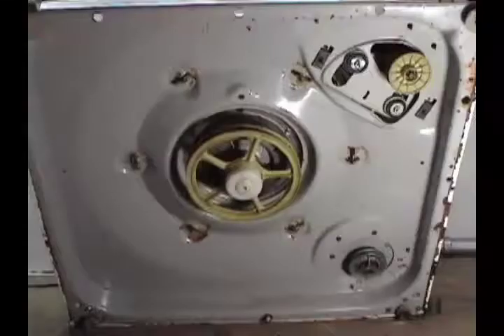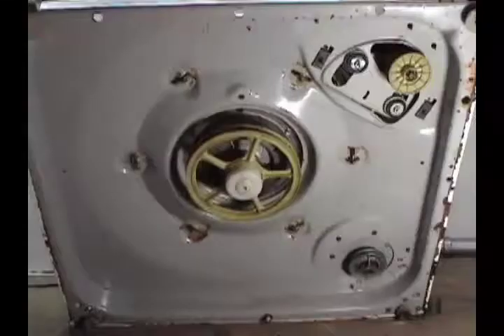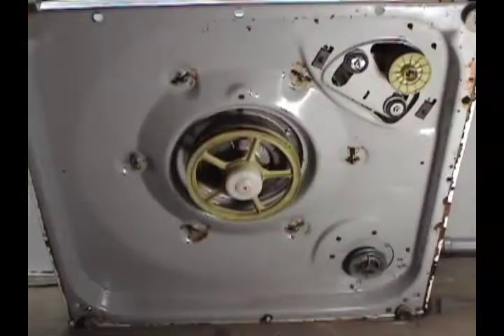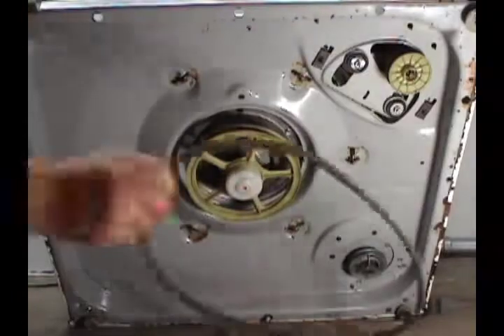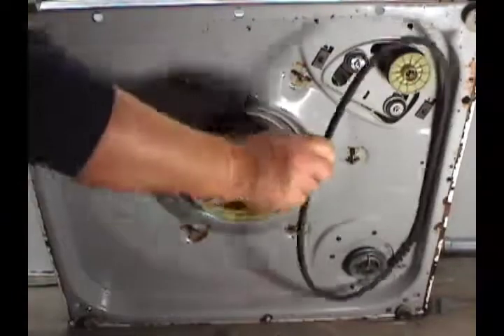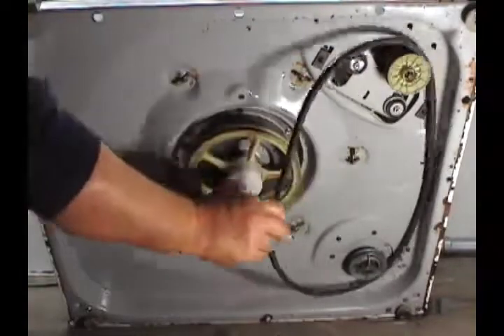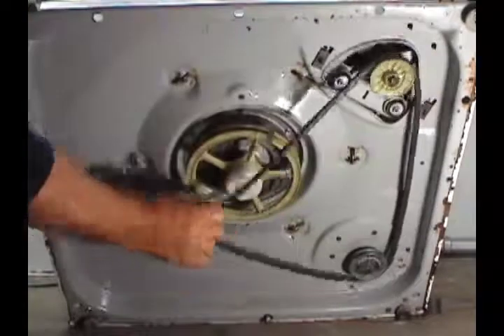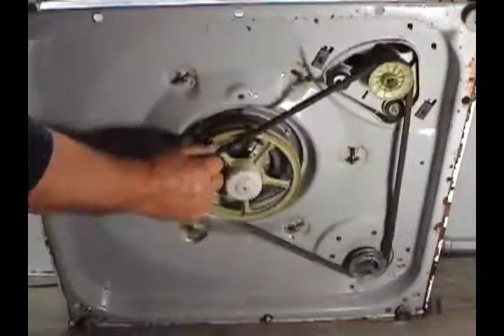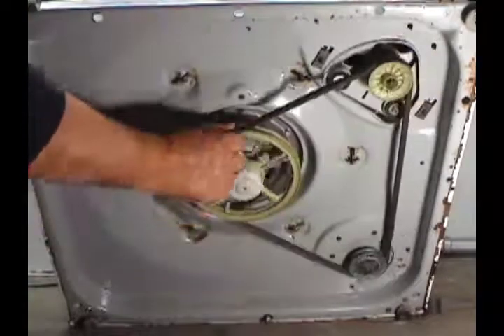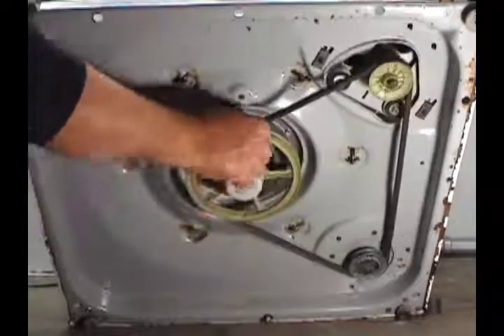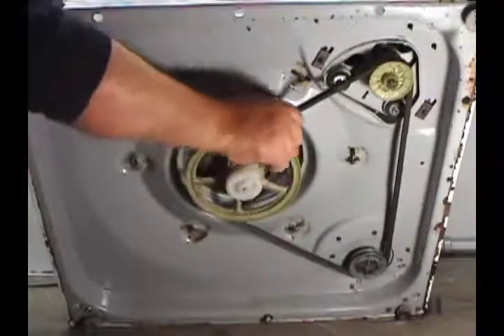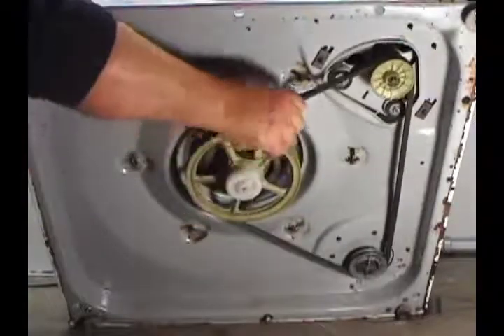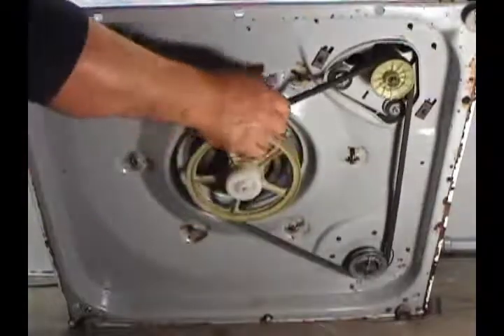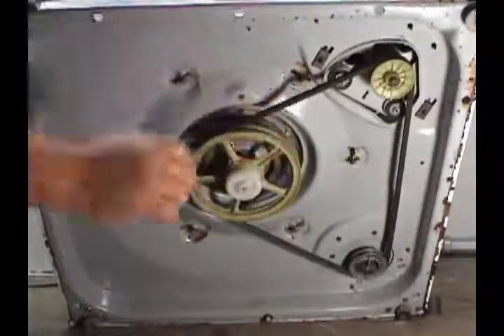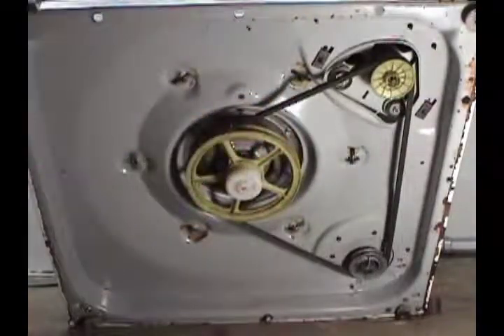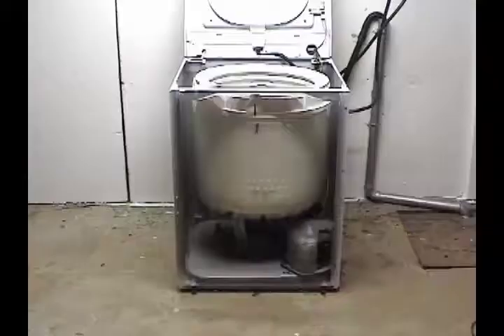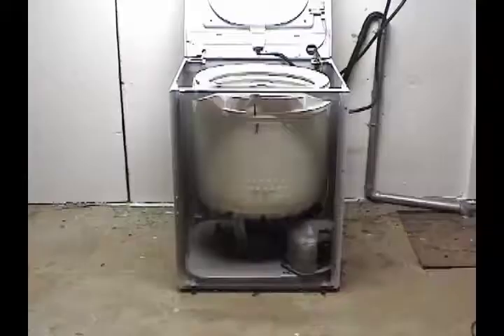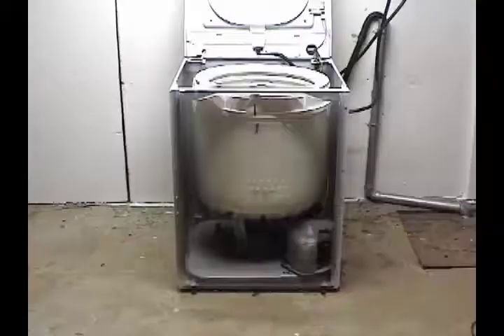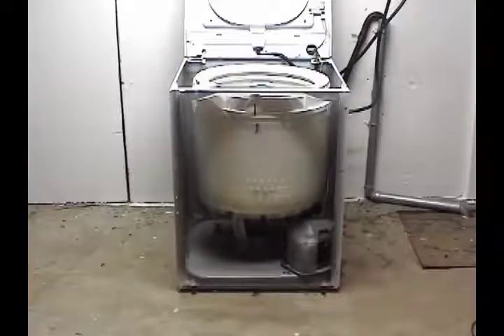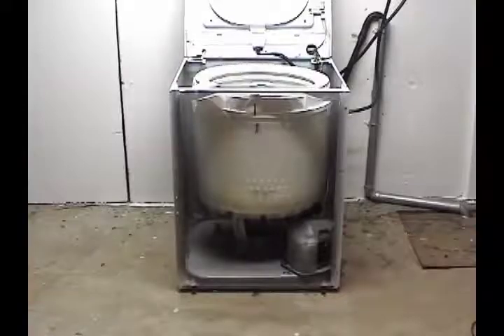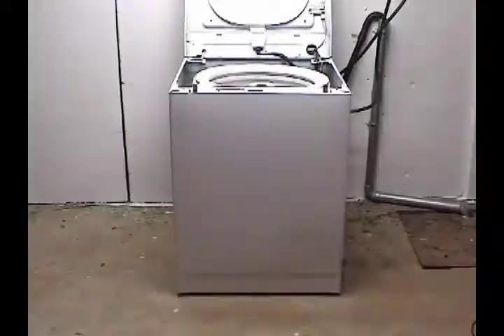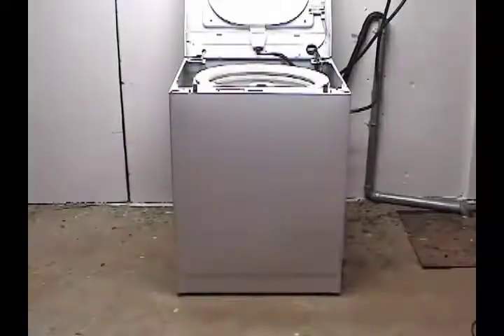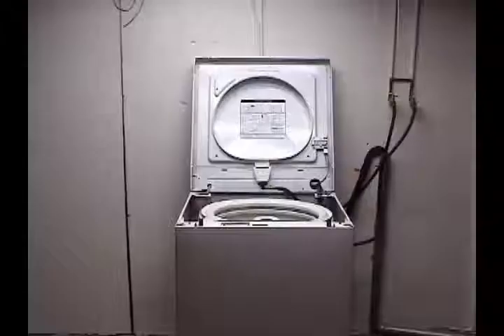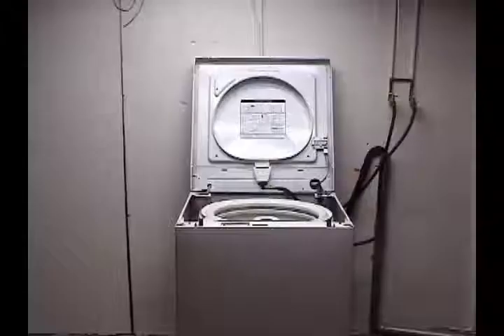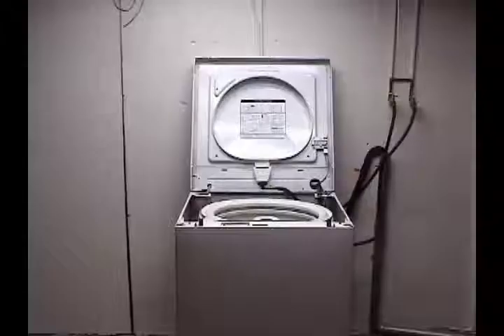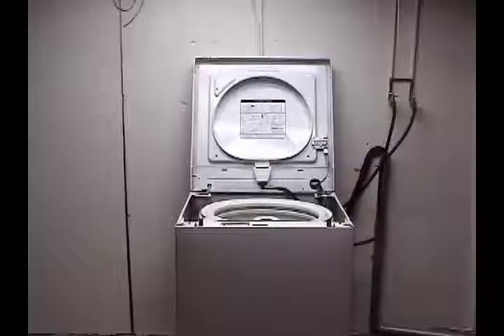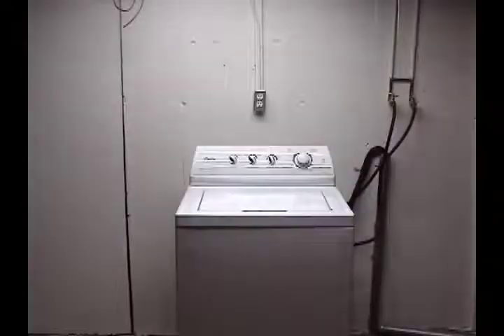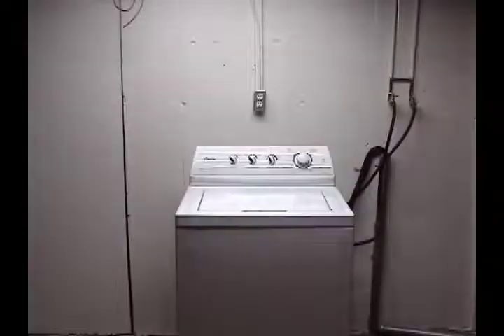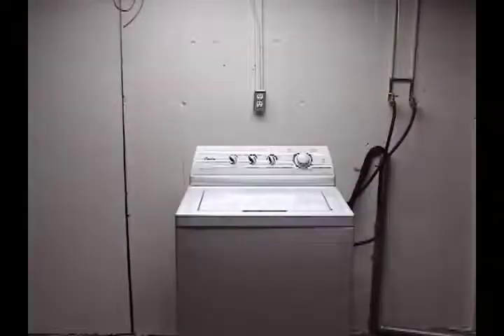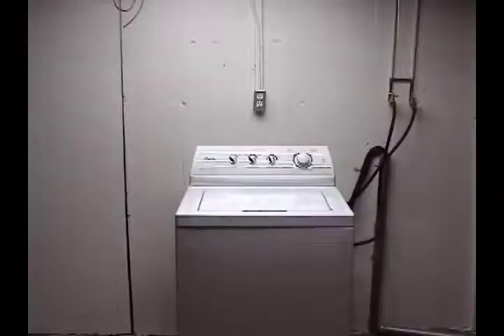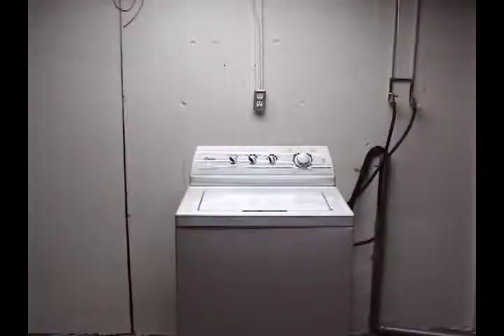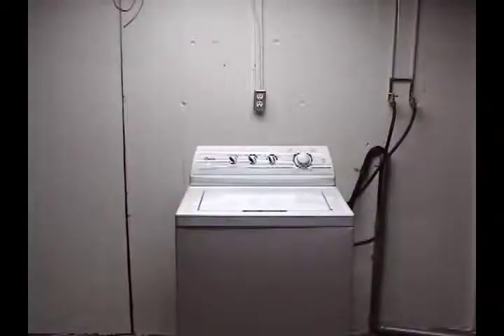Install the belt. Install the front panel. Lower the top panel. And you're done.